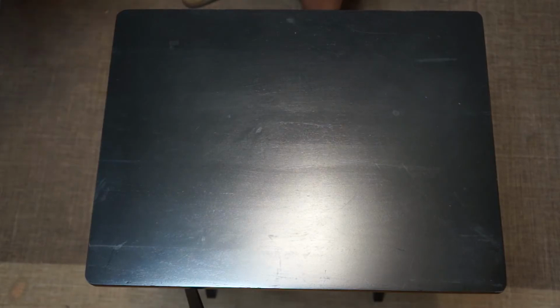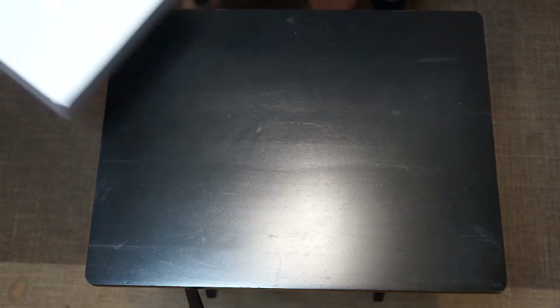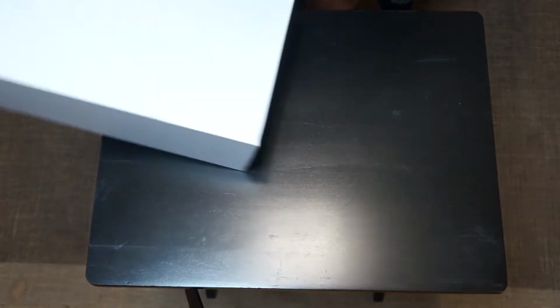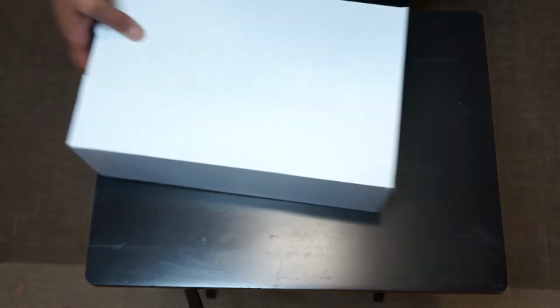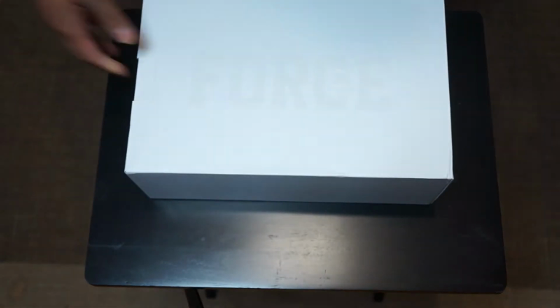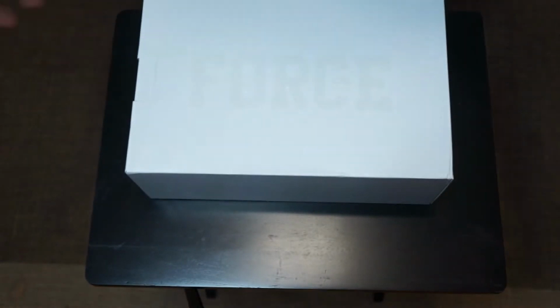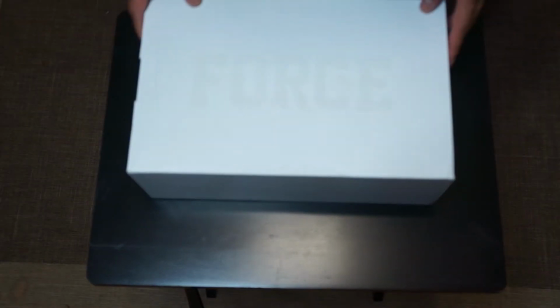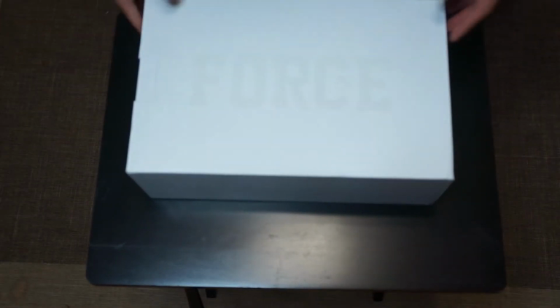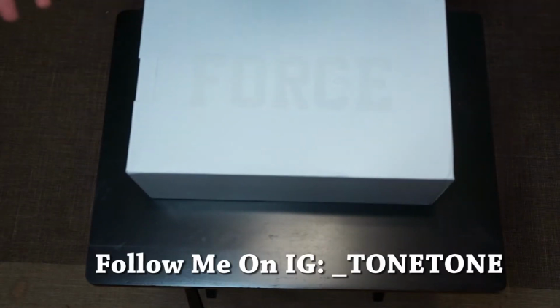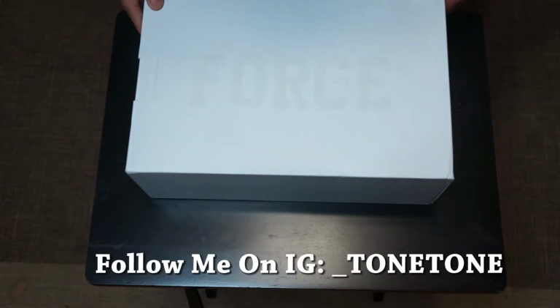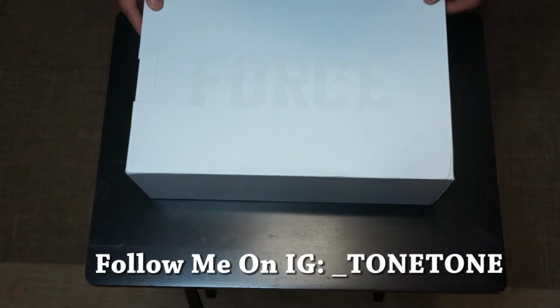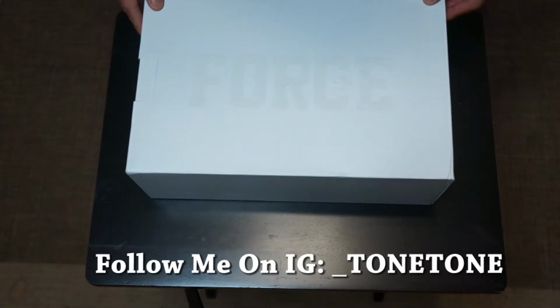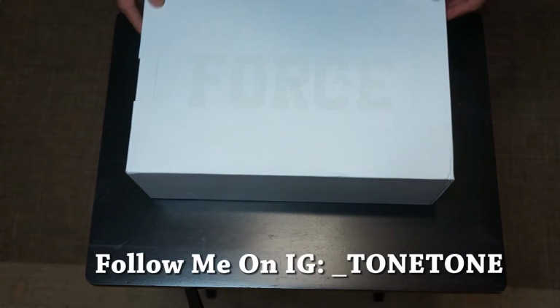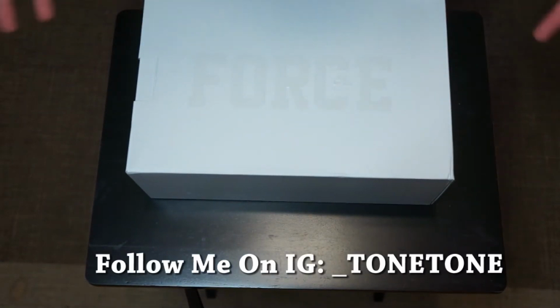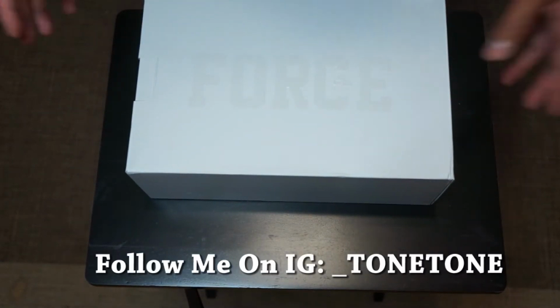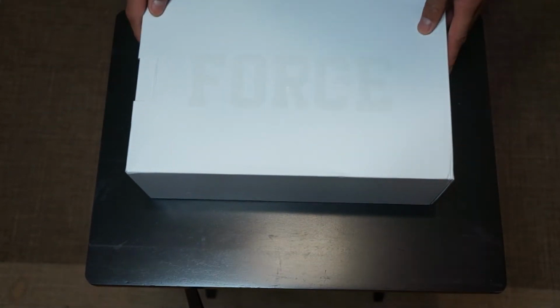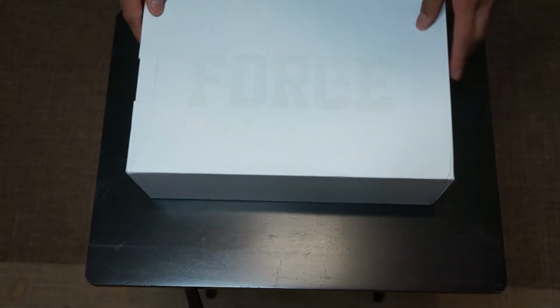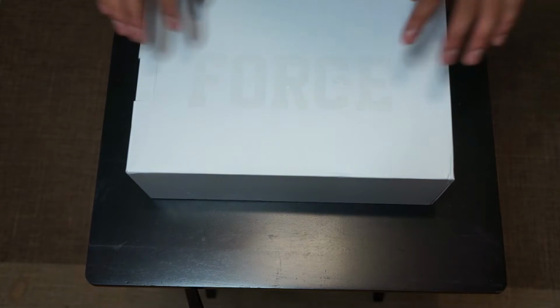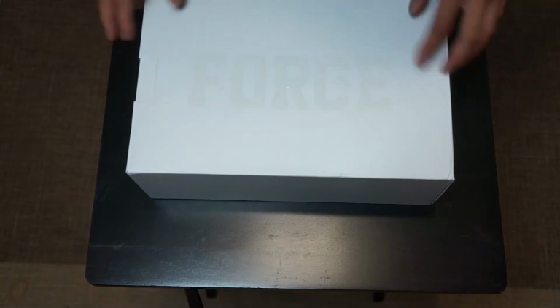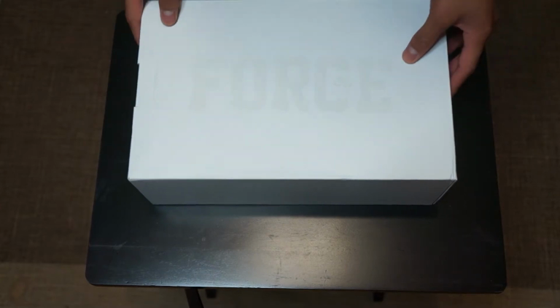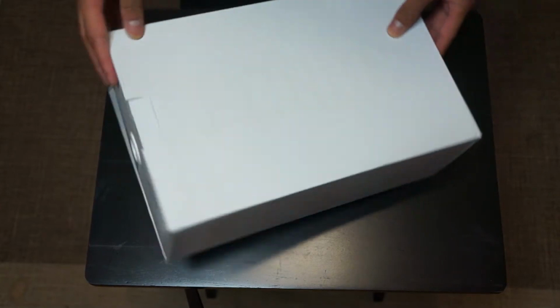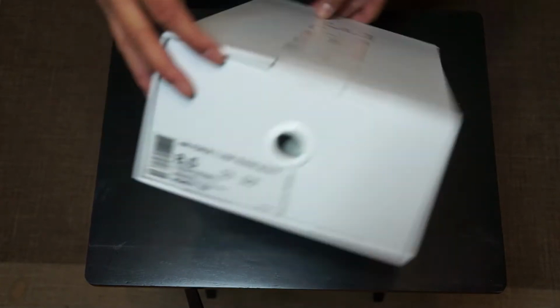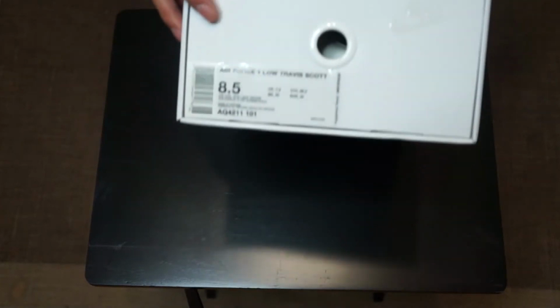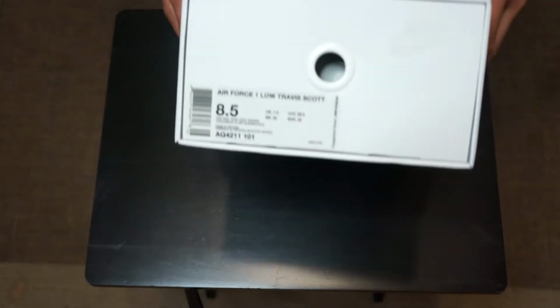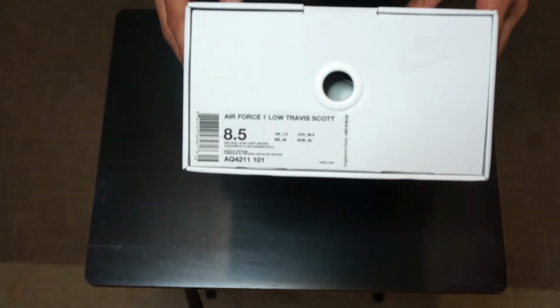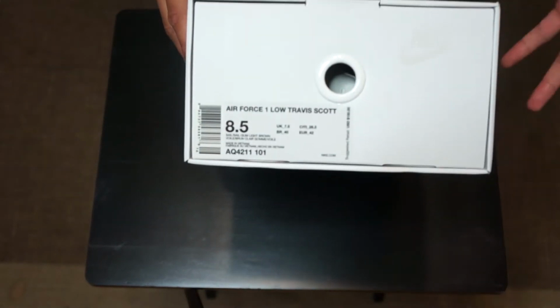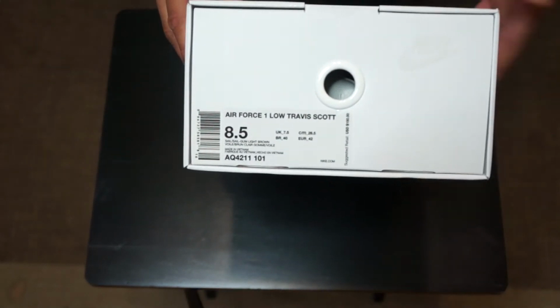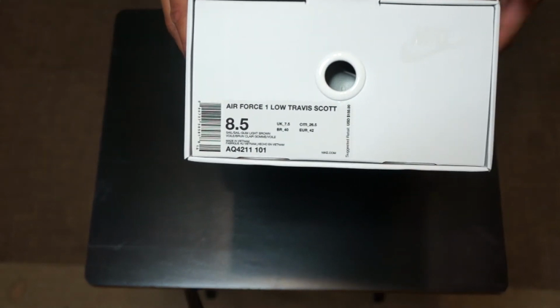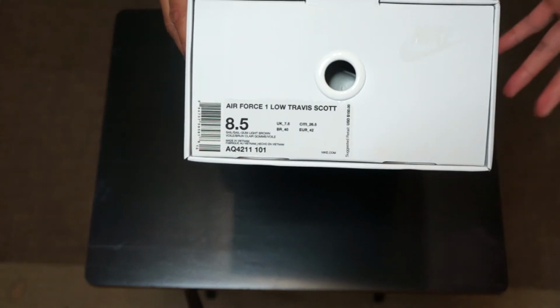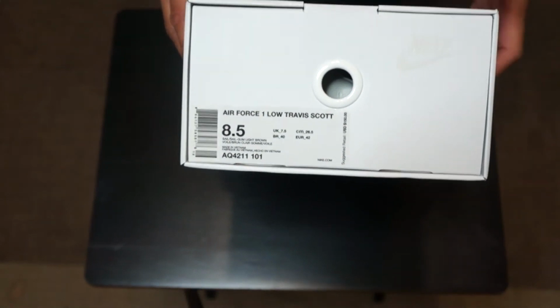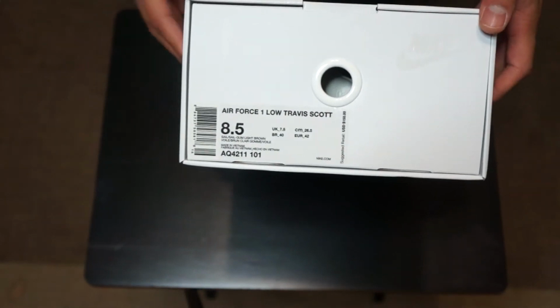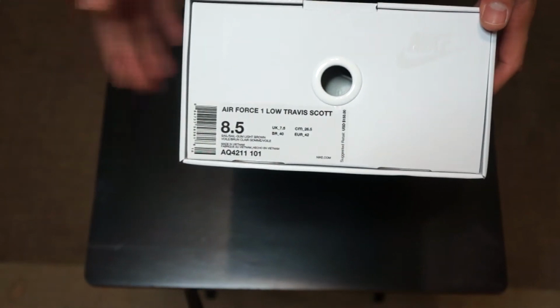Hey there guys, it's your boy Tony Tone here with another Tony Win TV unboxing. Welcome back to my channel where today I will be unboxing the Nike Travis Scott Air Force One sail colorway.